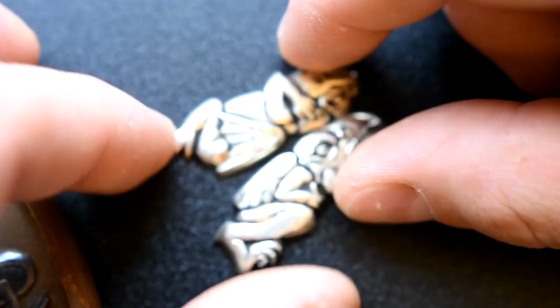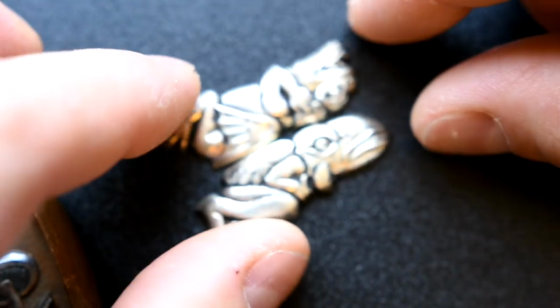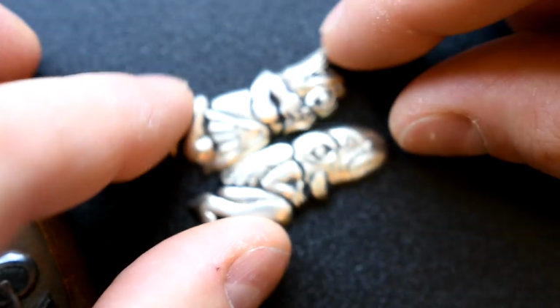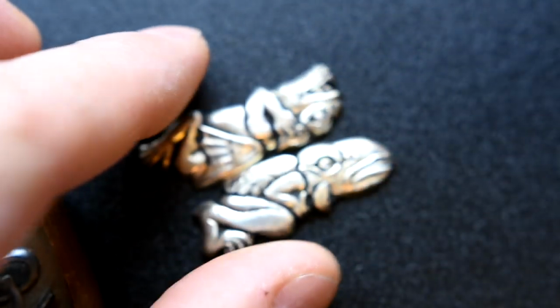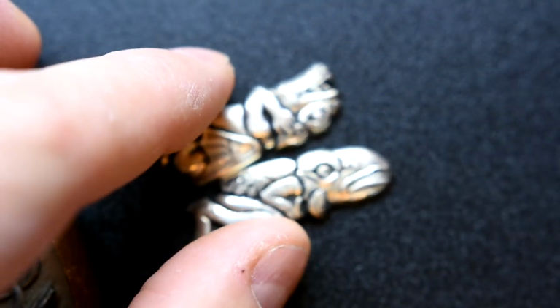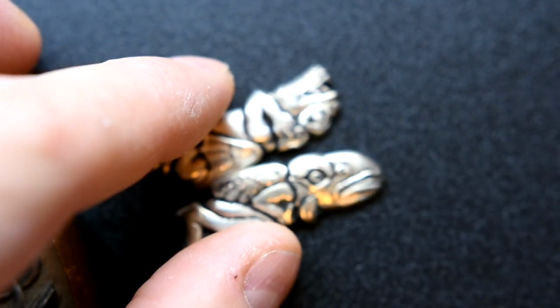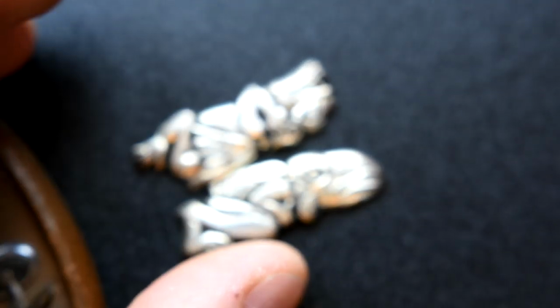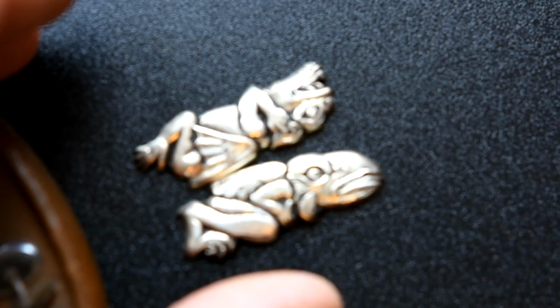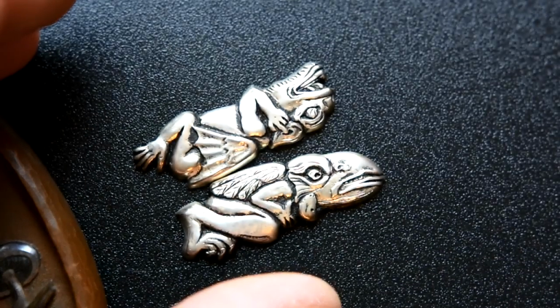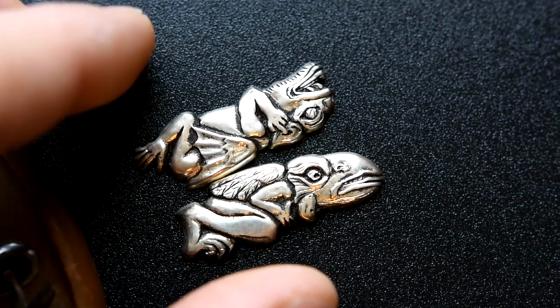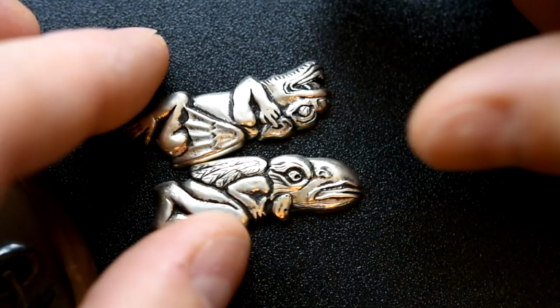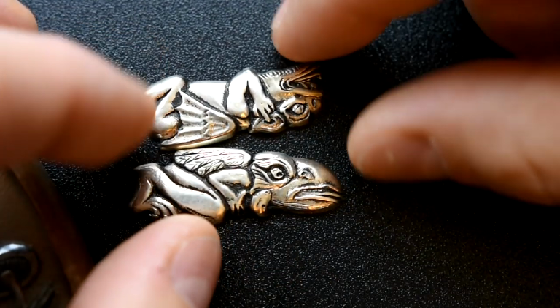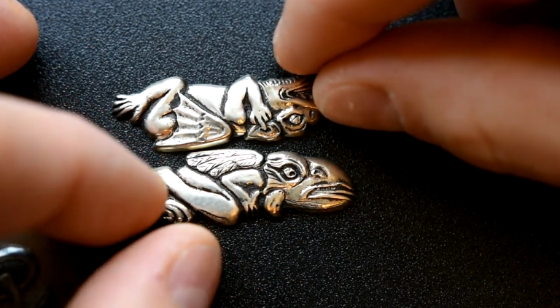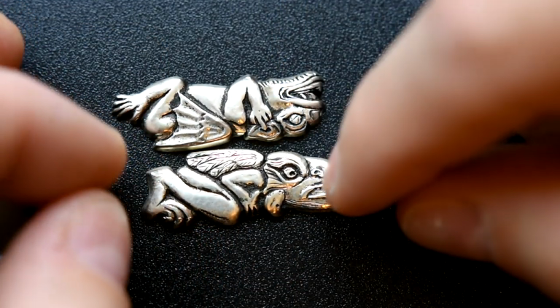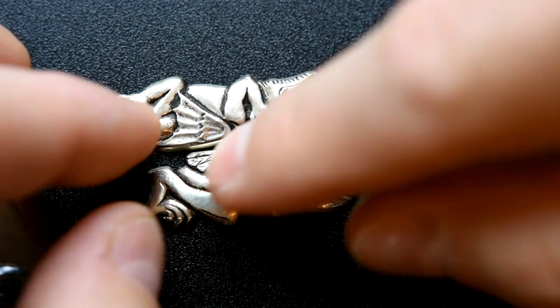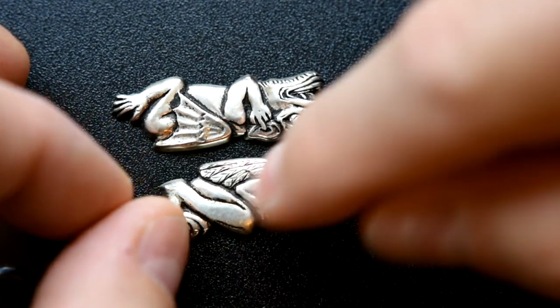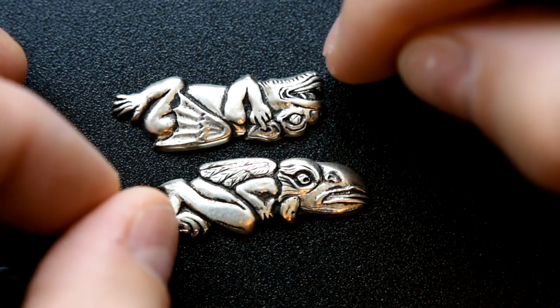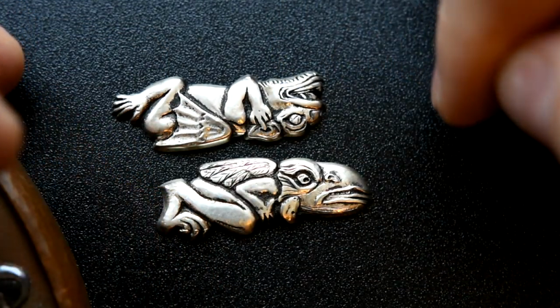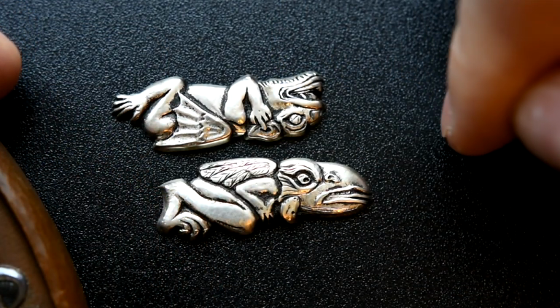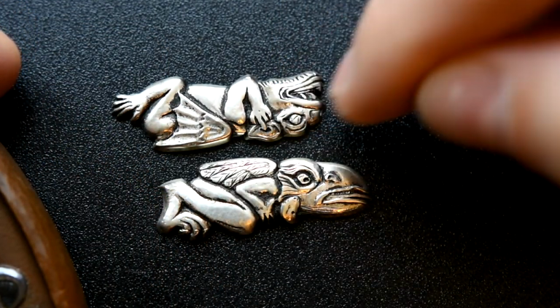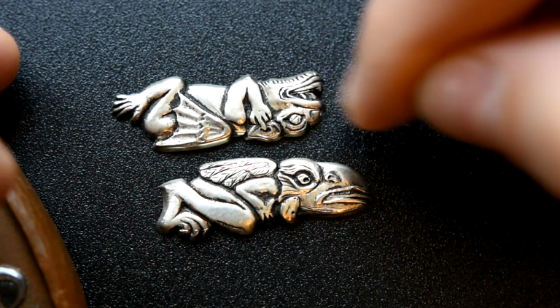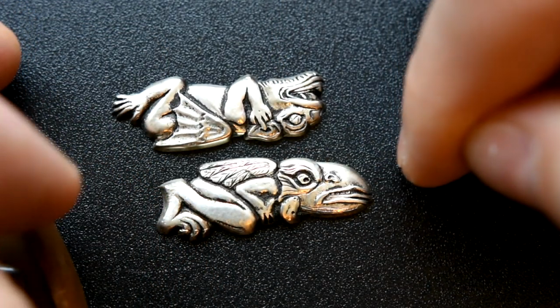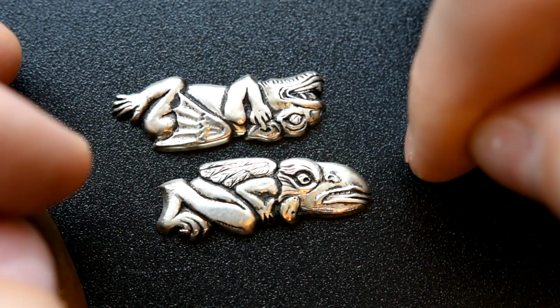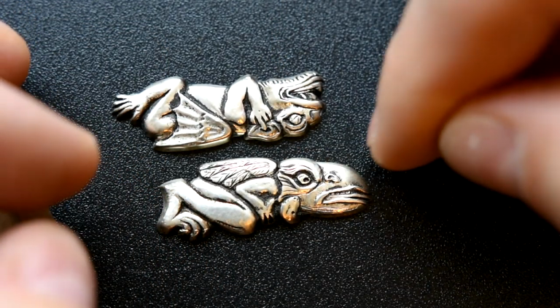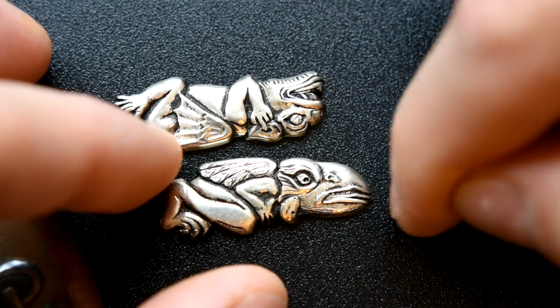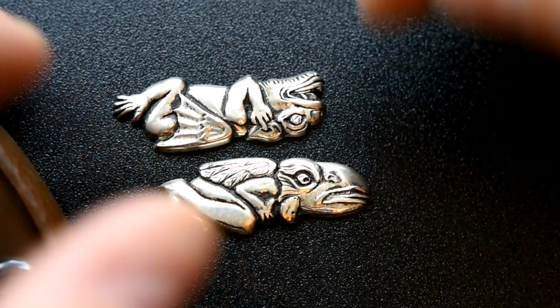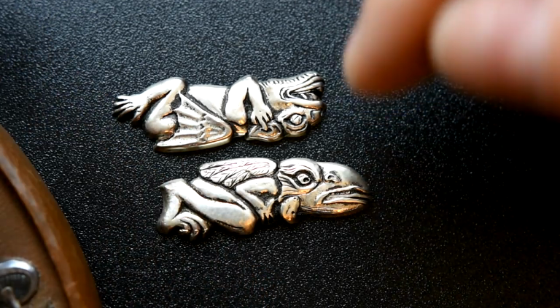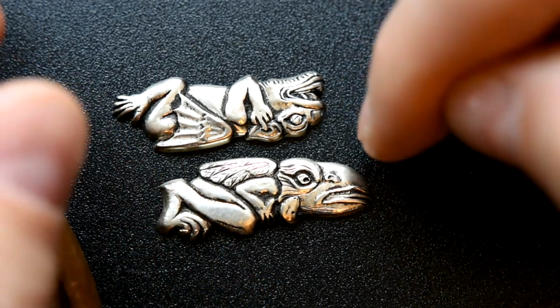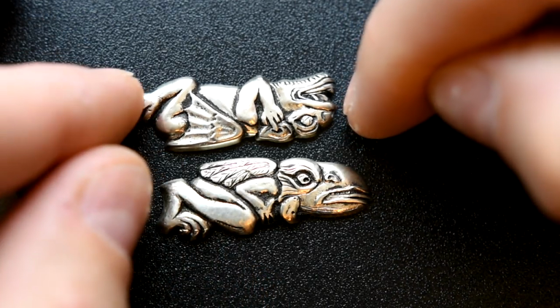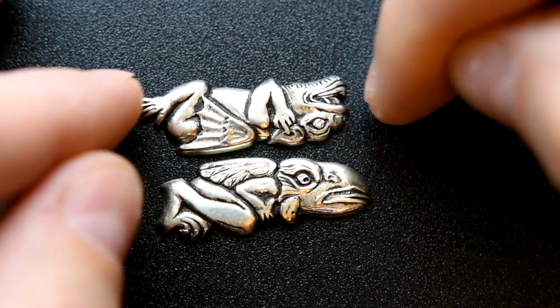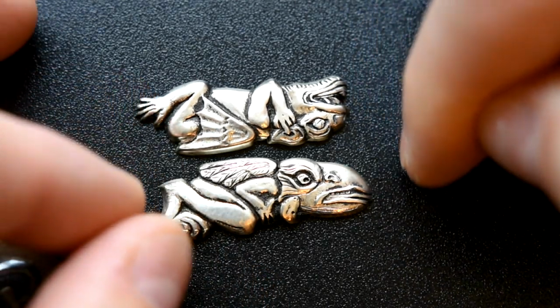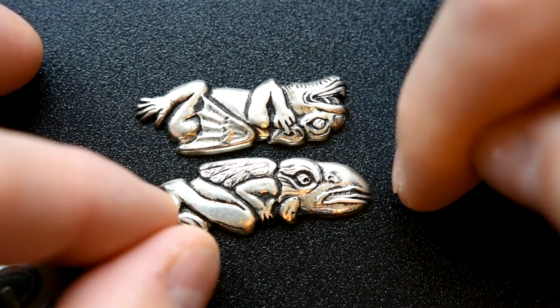The menuki are something from a different batch. These are gargoyle menuki also made by Patrick Hastings. I just included them because they were made by the same hand but it wasn't intended to go with this set.